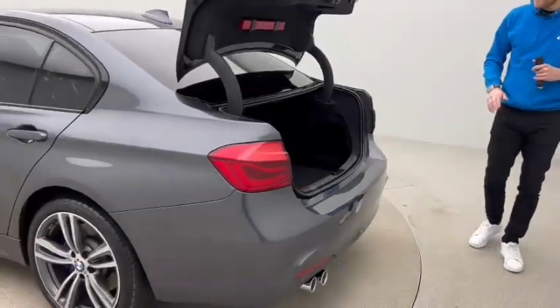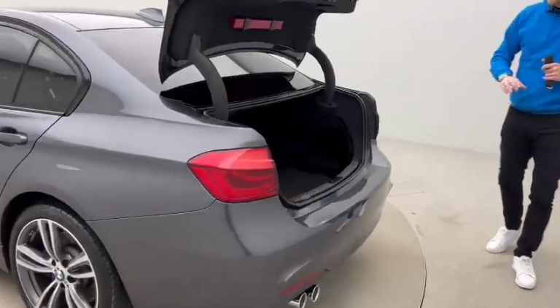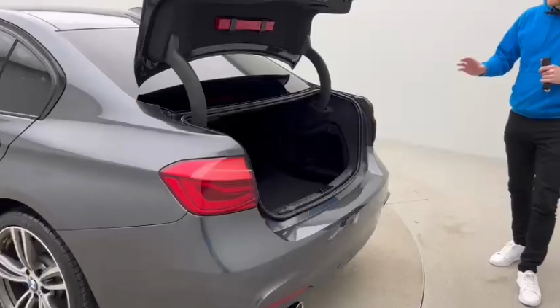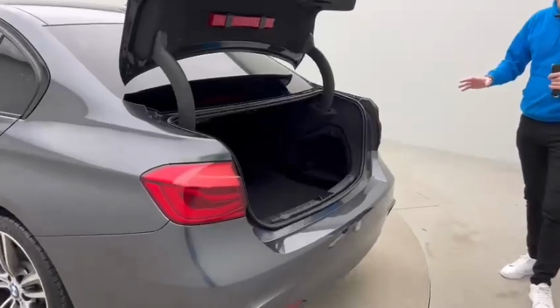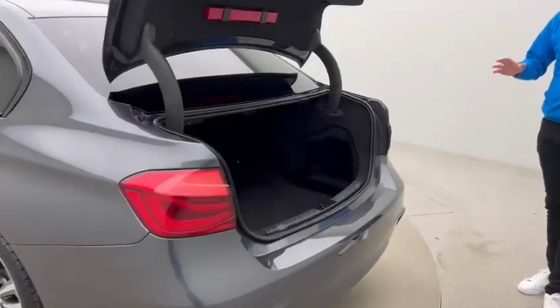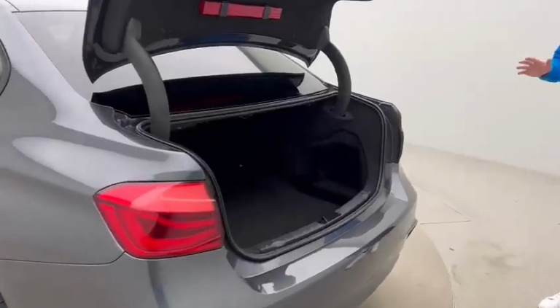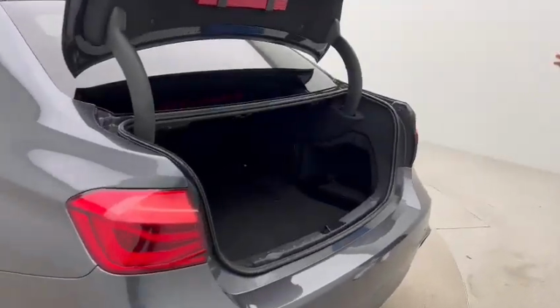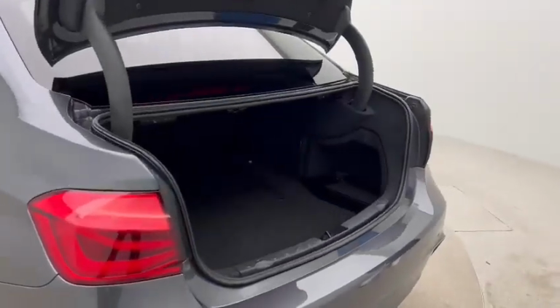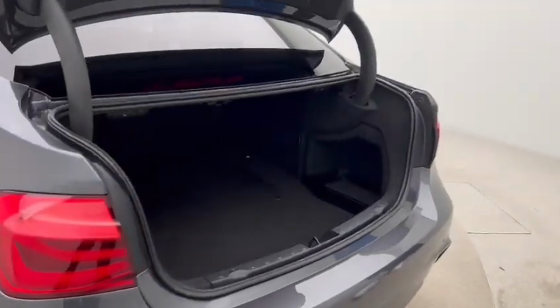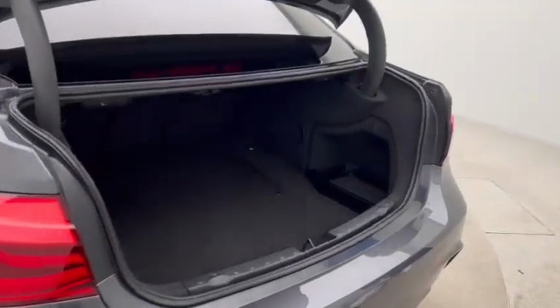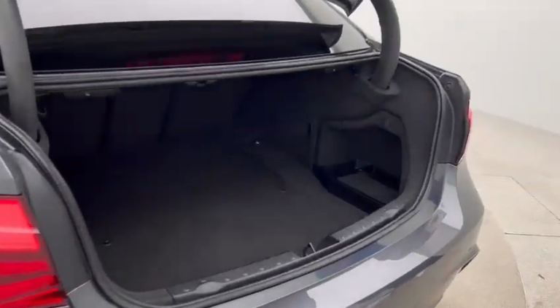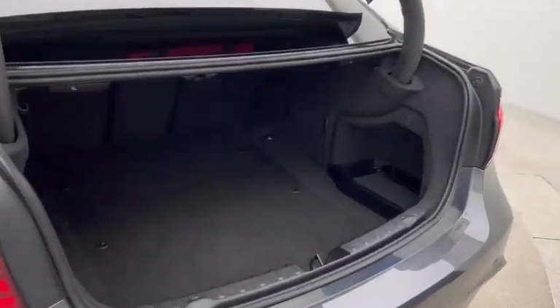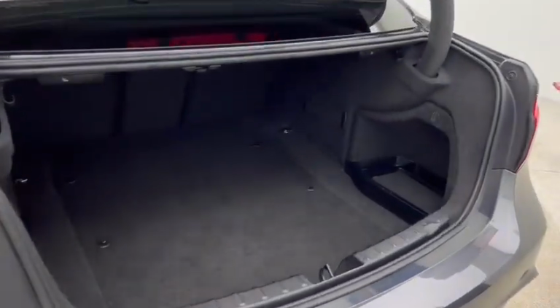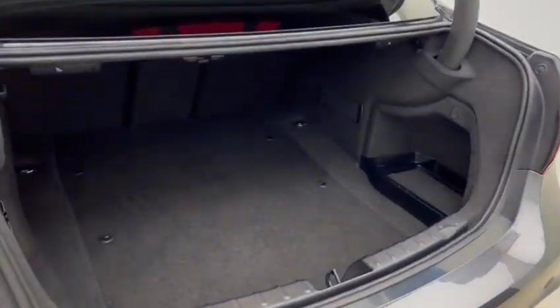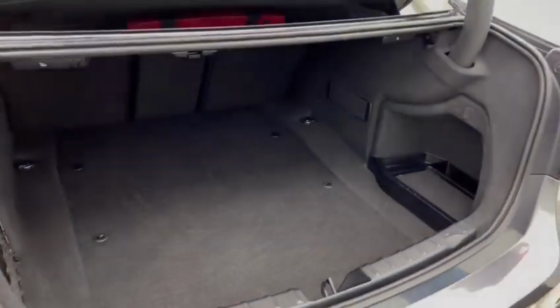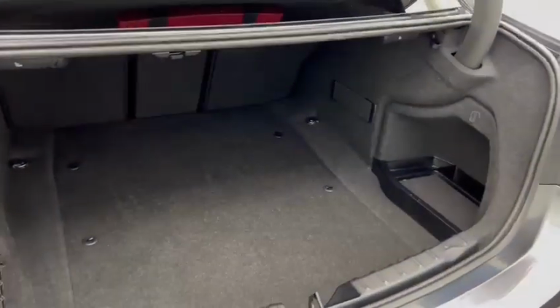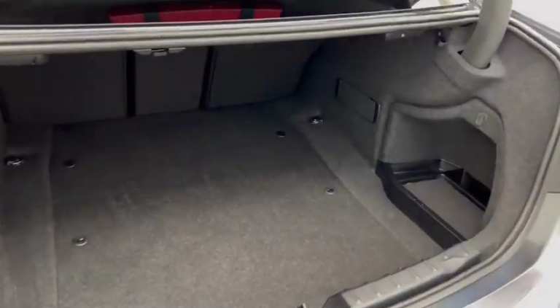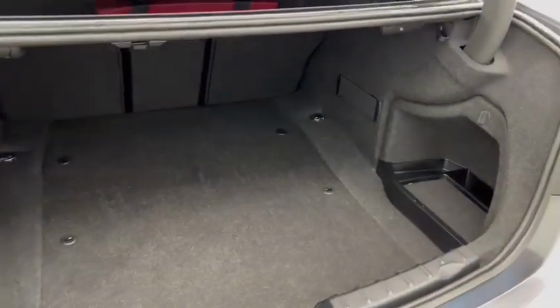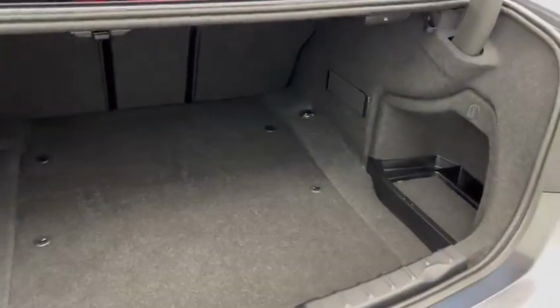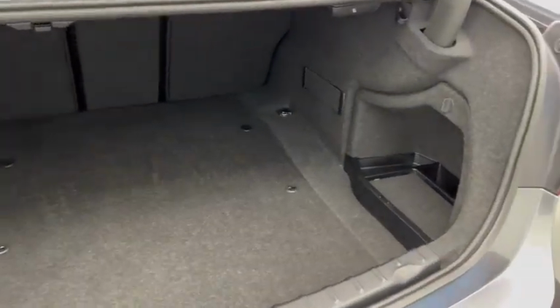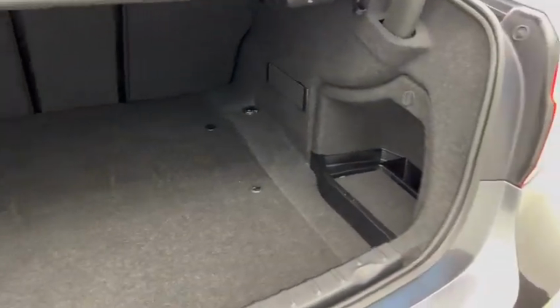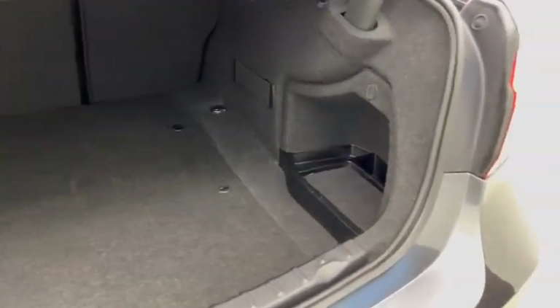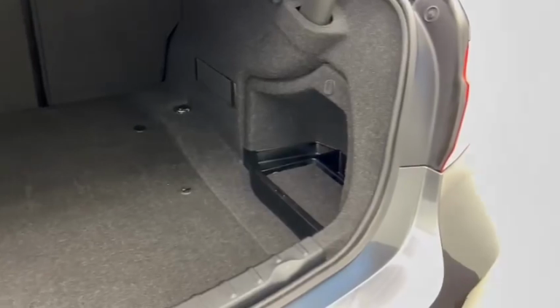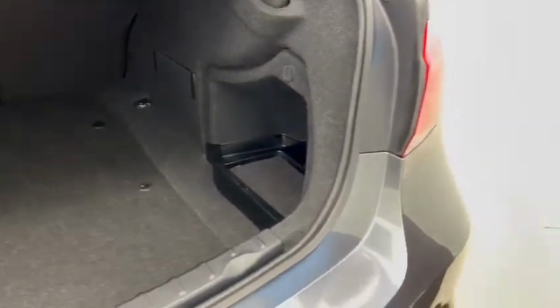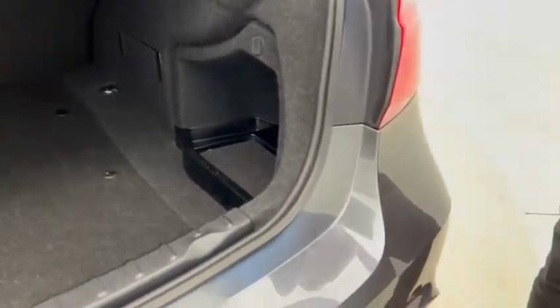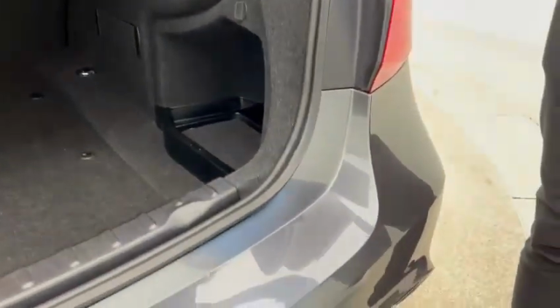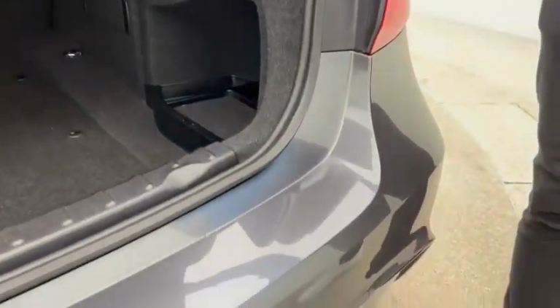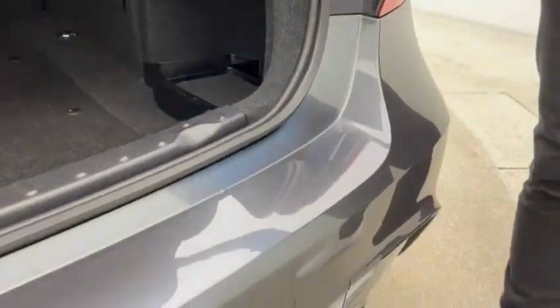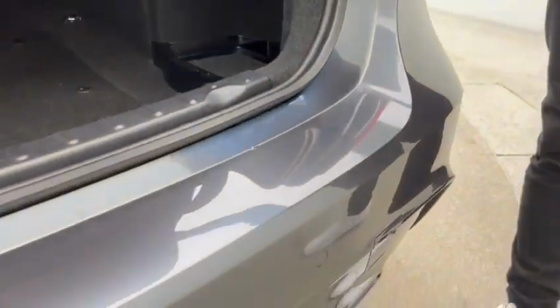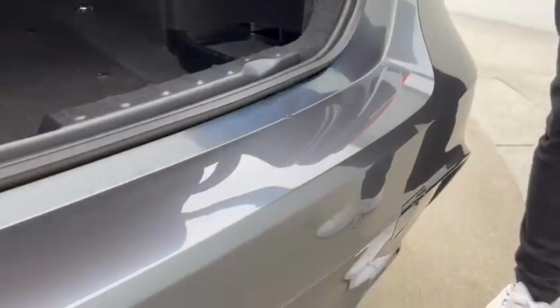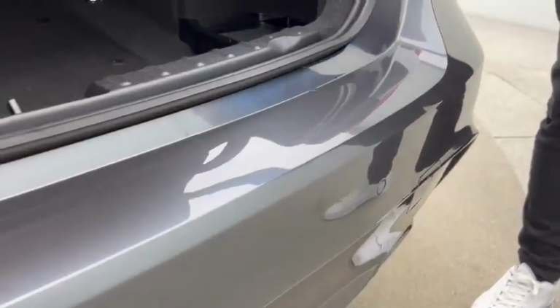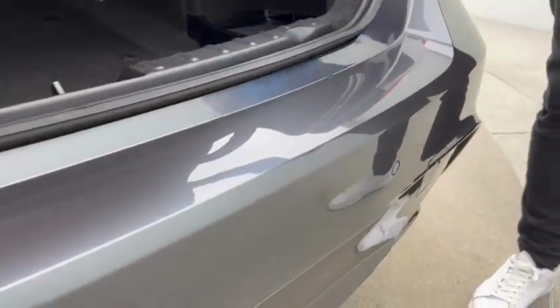The 3 Series does give you a generously sized boot. This one's also got split-folding rear seats, so if you do need to create any extra room, you have the facility to do so.